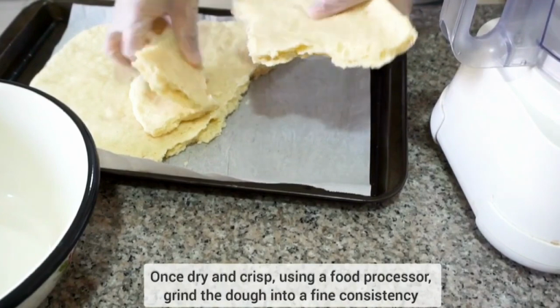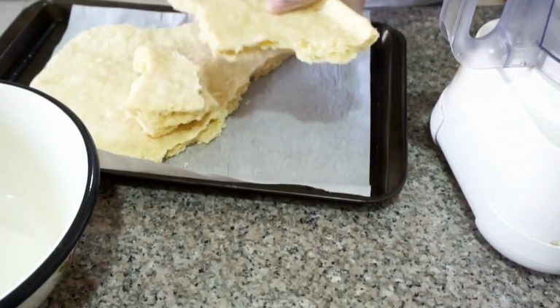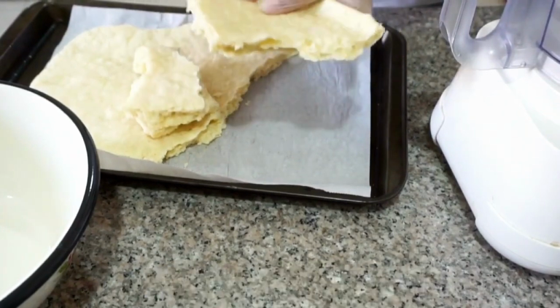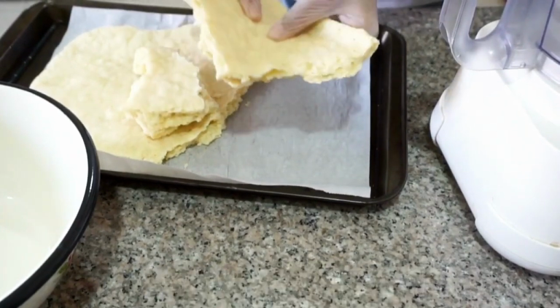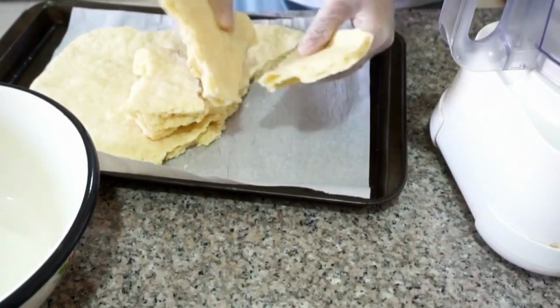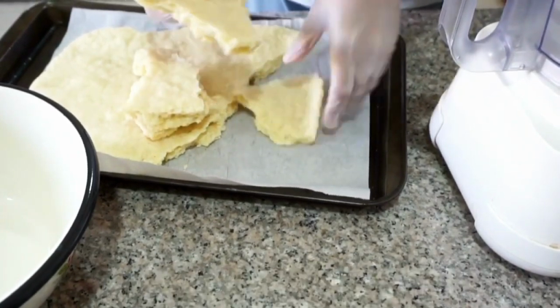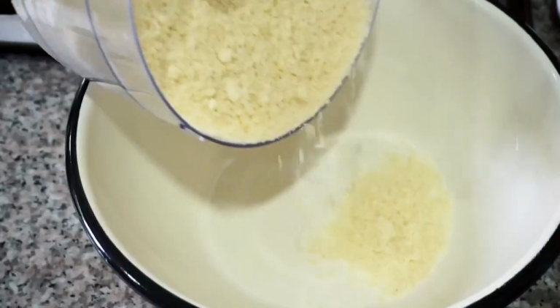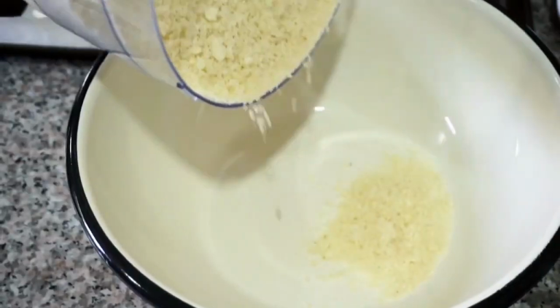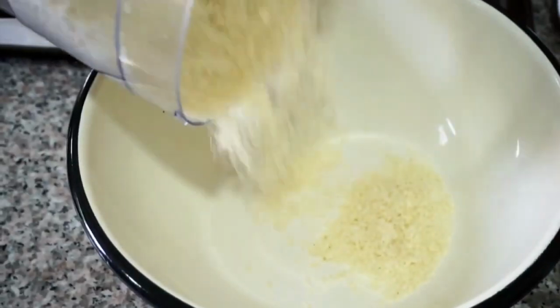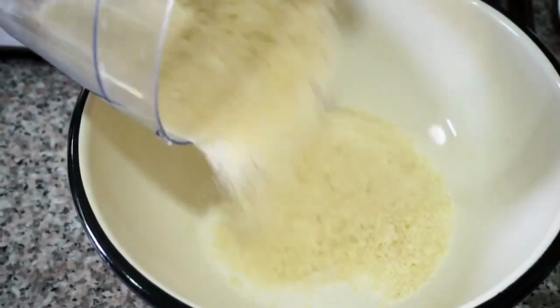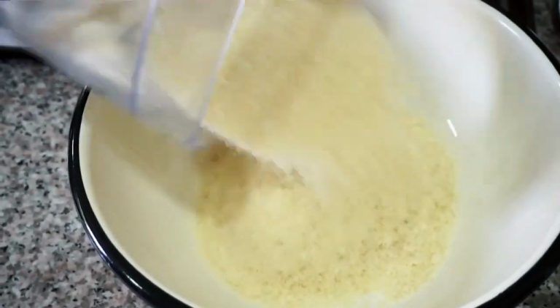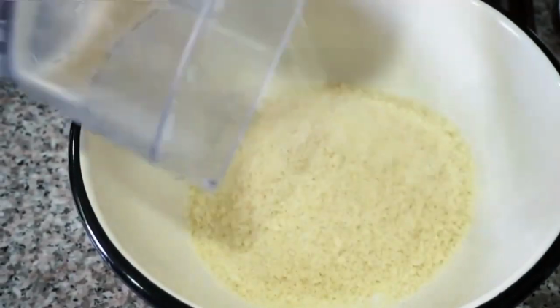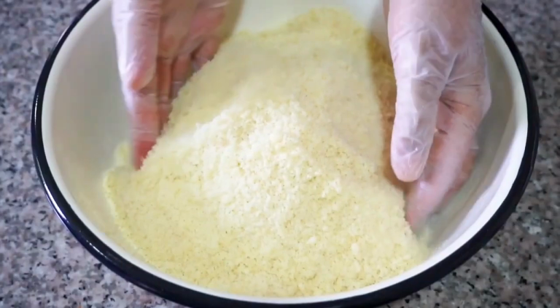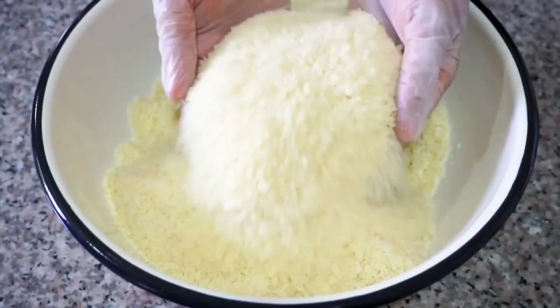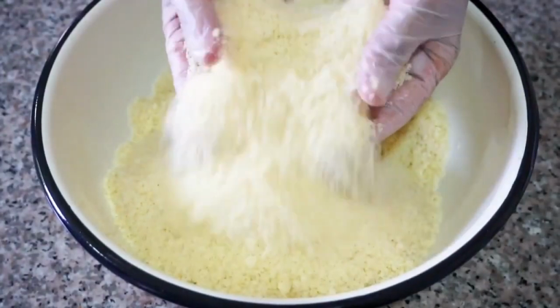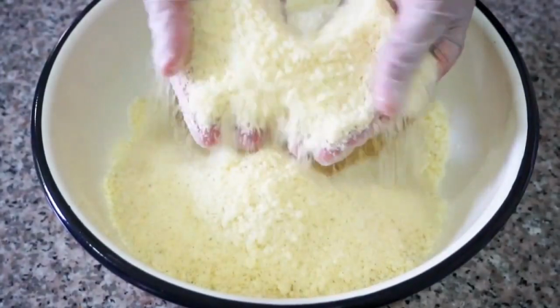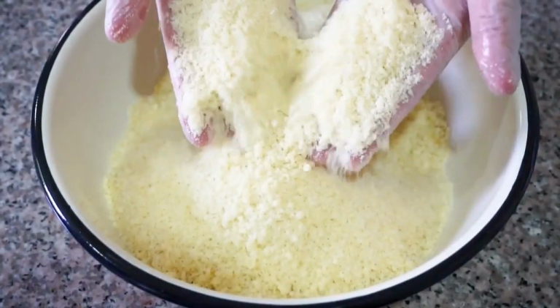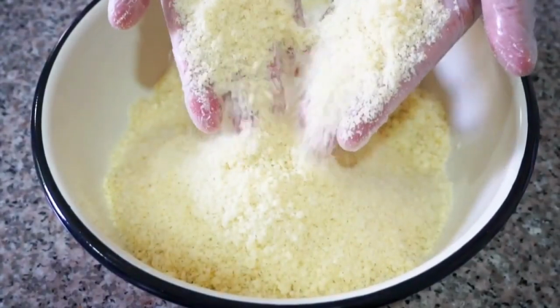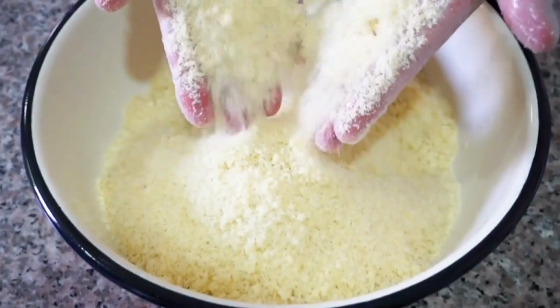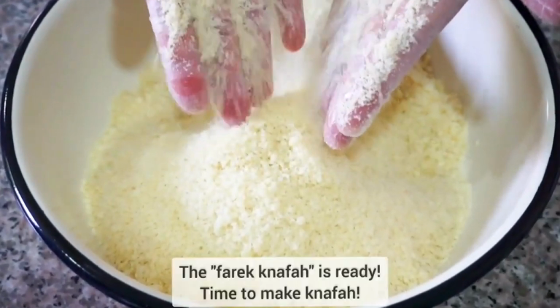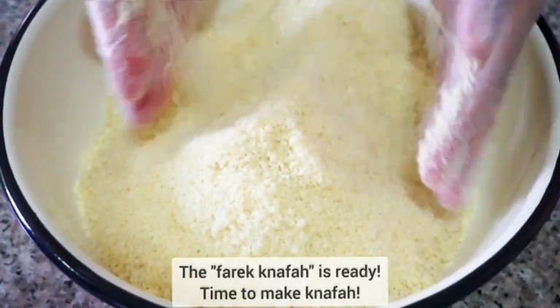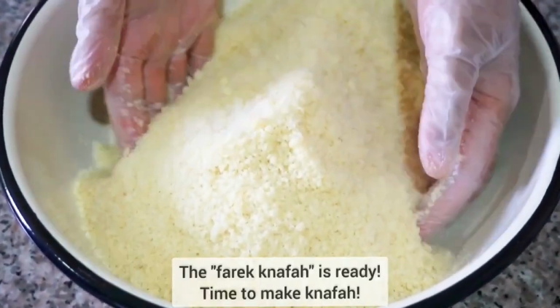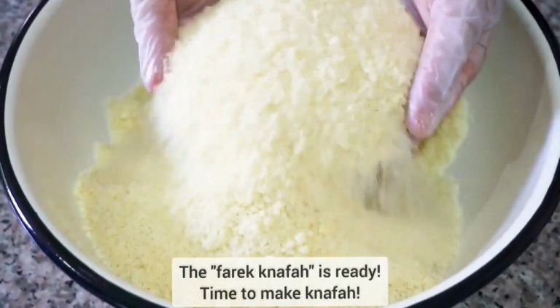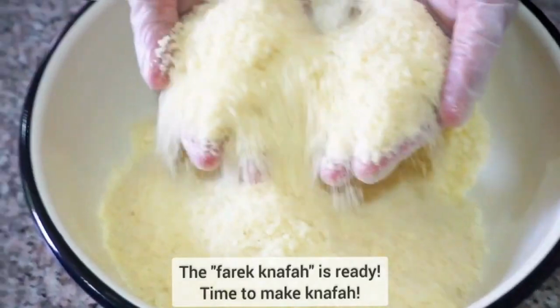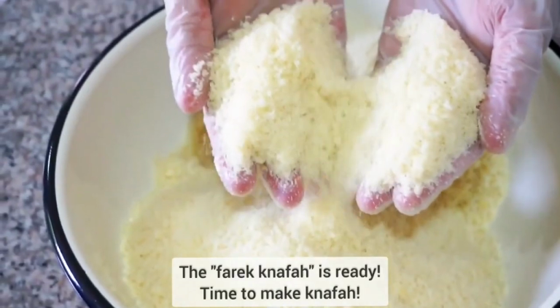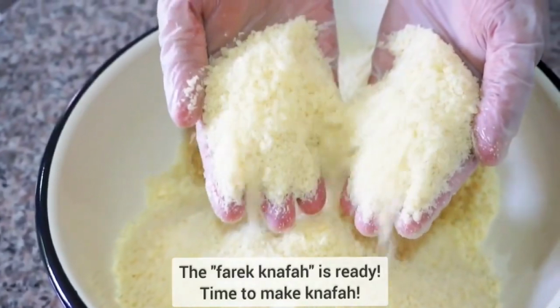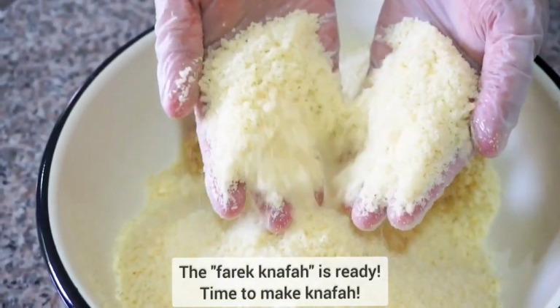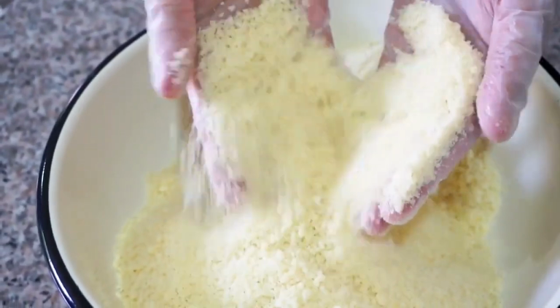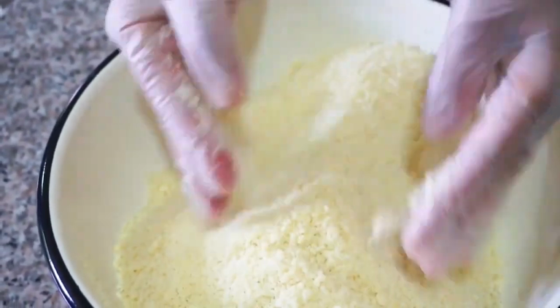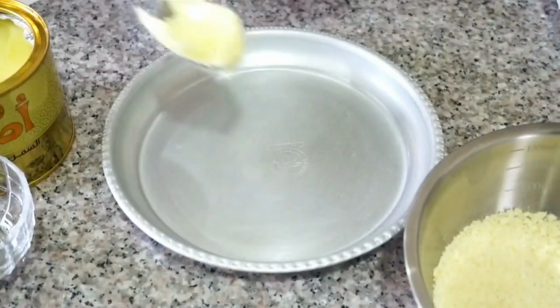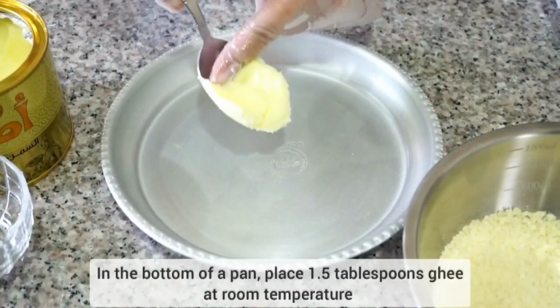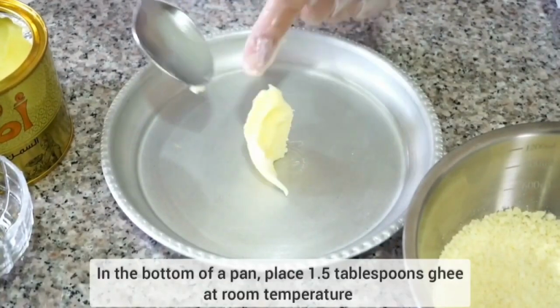Then we're going to do it part by part — place it in the food processor and grind it to a fine consistency. And there you have it: our knaffa dough is ready, and we are ready to assemble our knaffa na'ameh, or knaffa nabitsi.